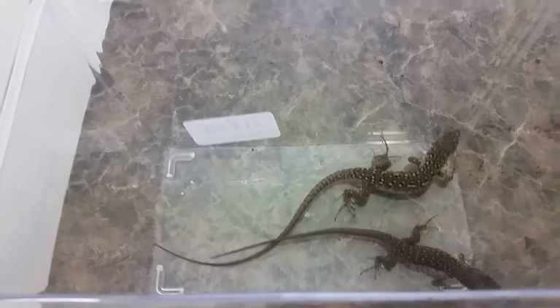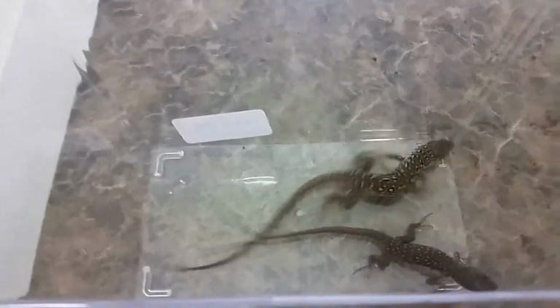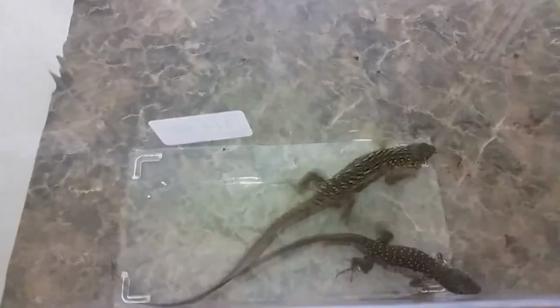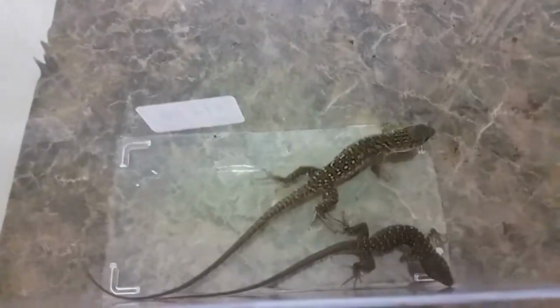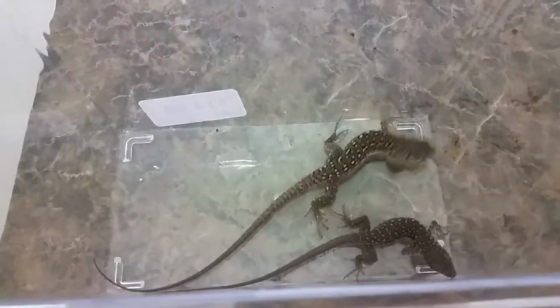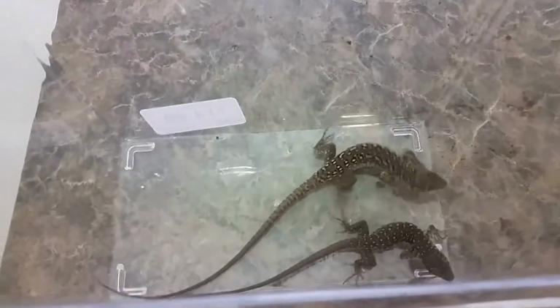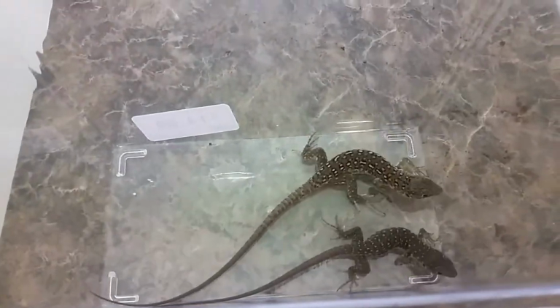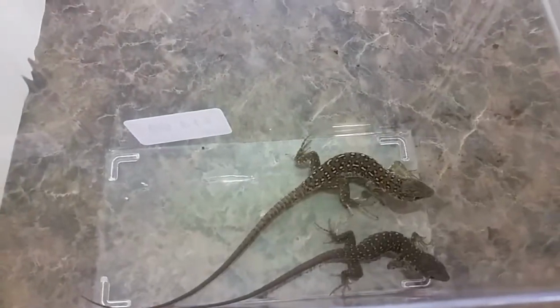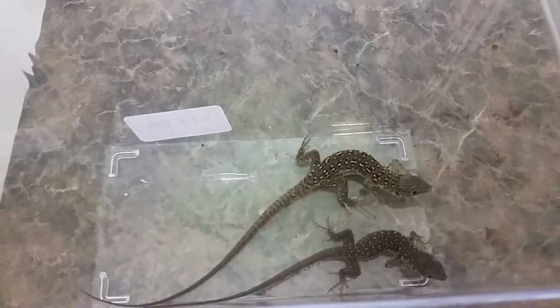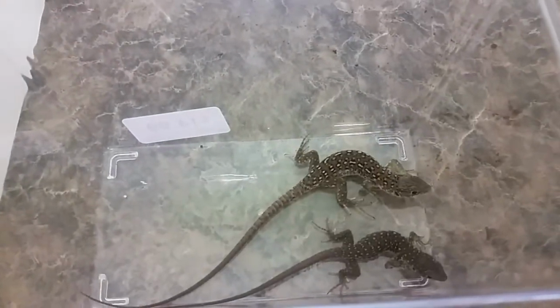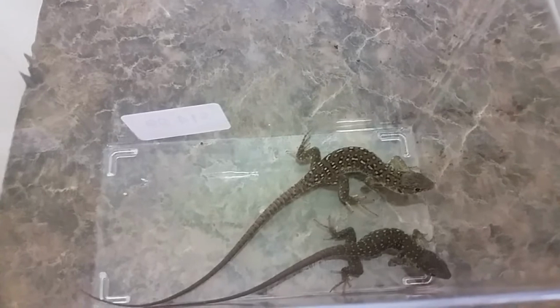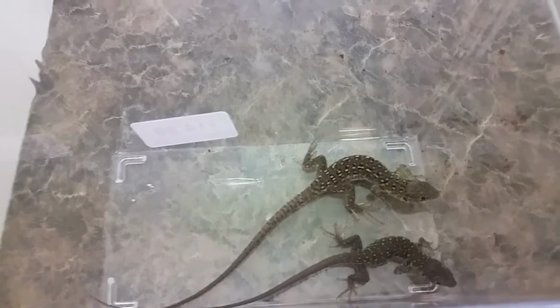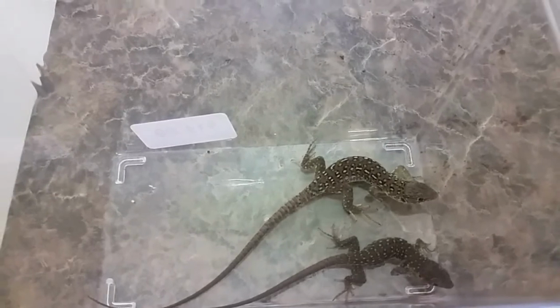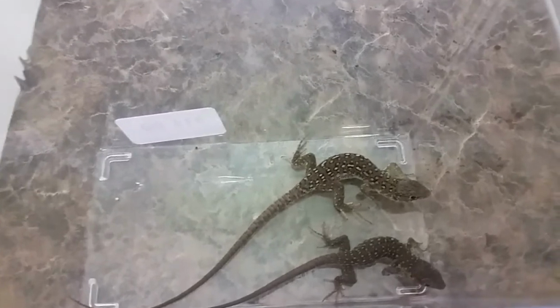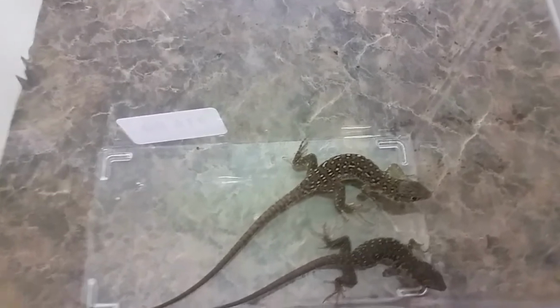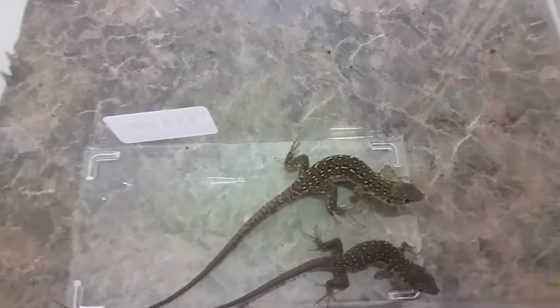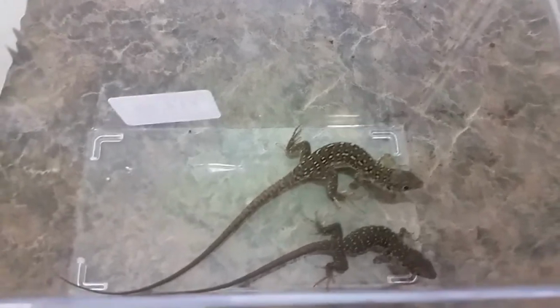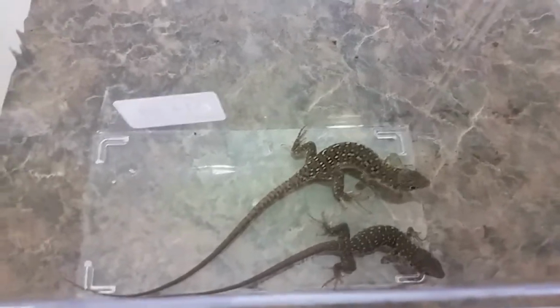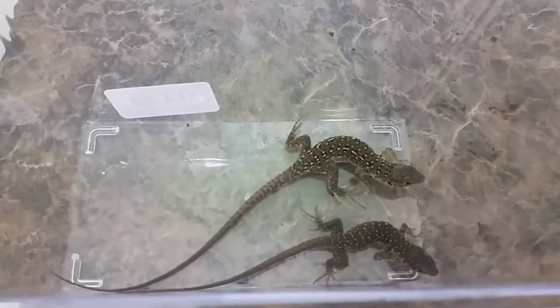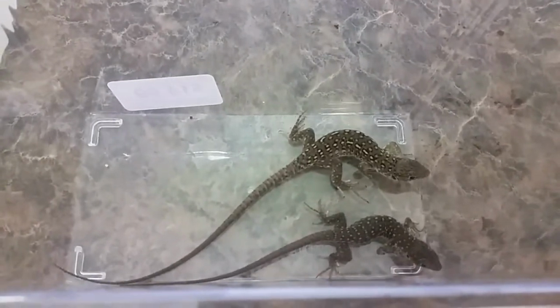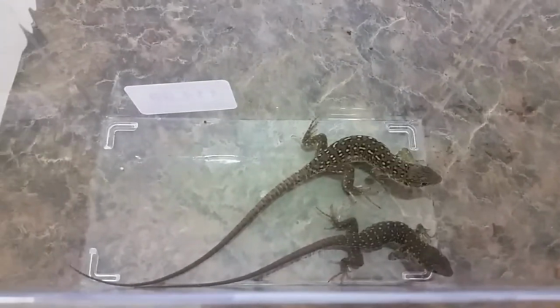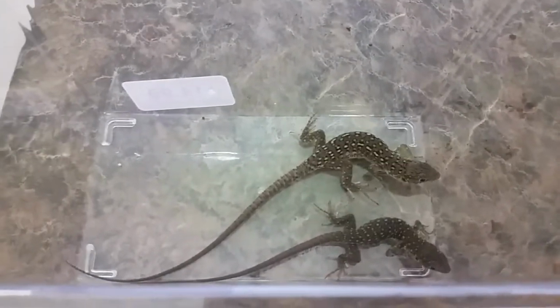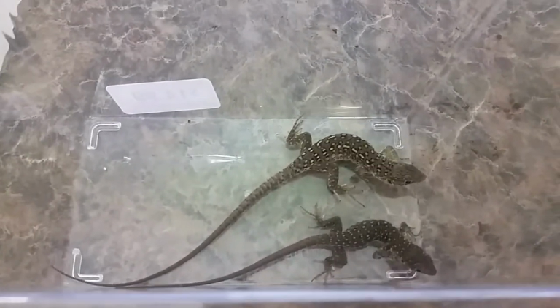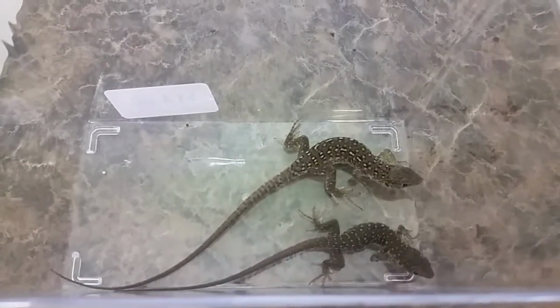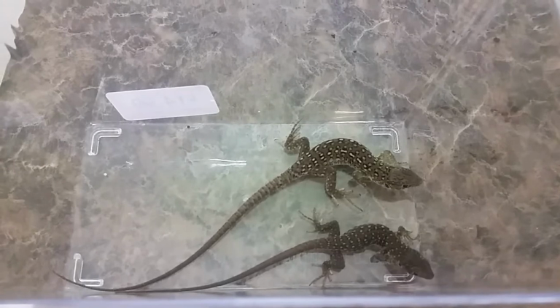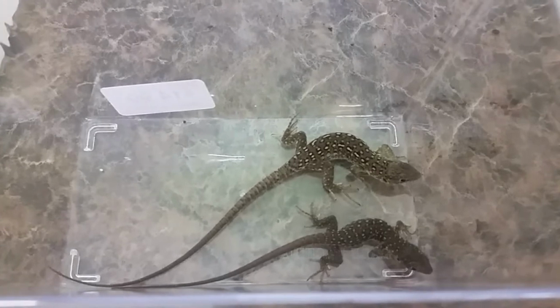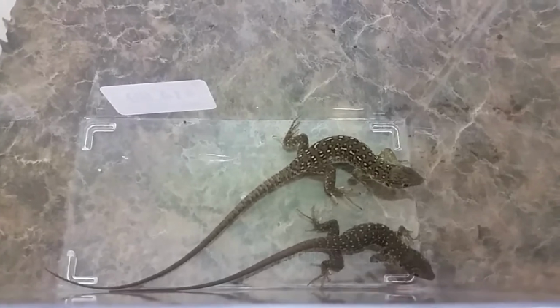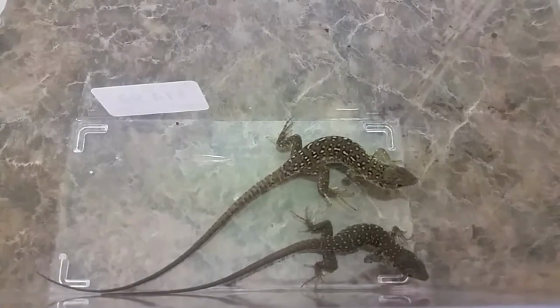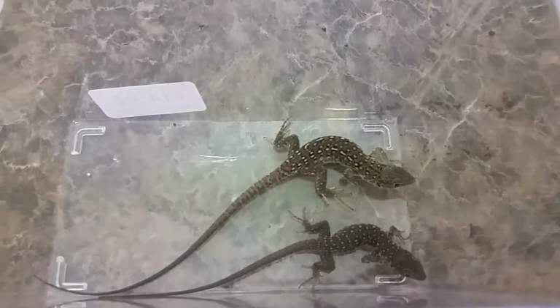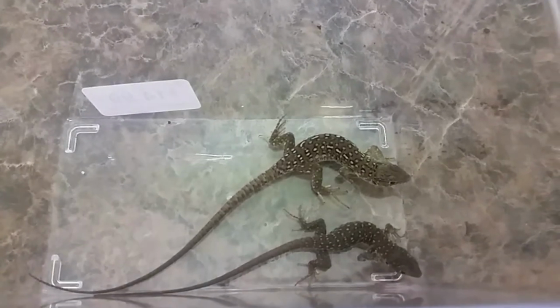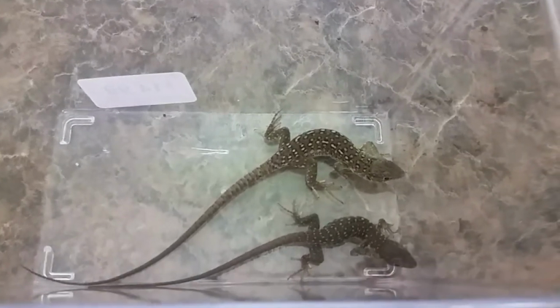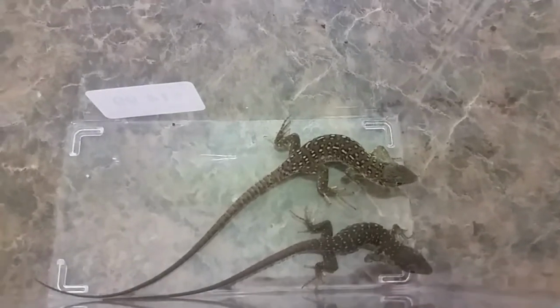Hello everyone and thank you for tuning into the Pet Expo YouTube channel. This is Barry and we have some wonderful news today — we got another reptile shipment in, so we have some really cool new animals.